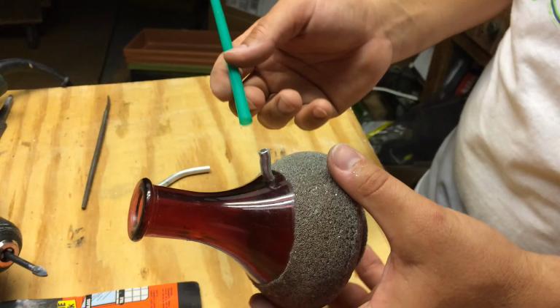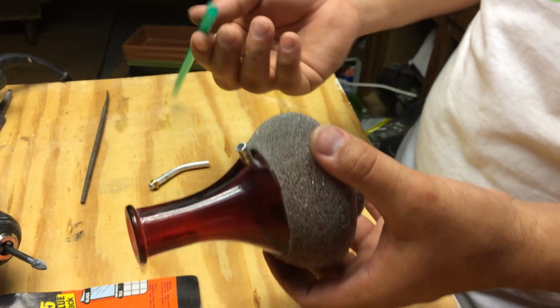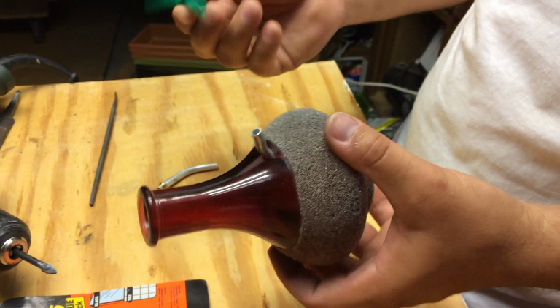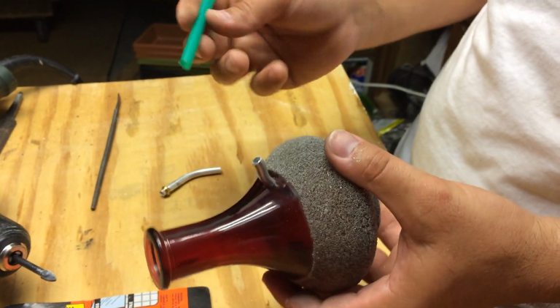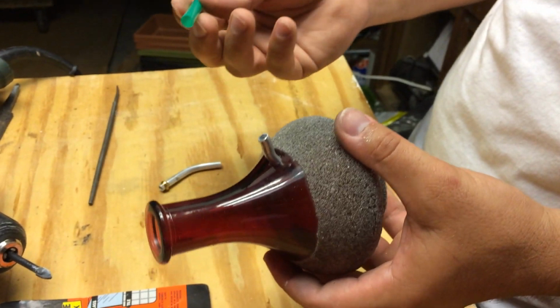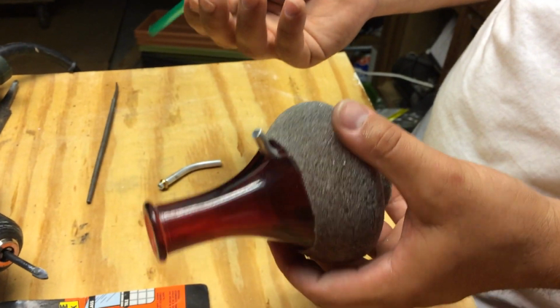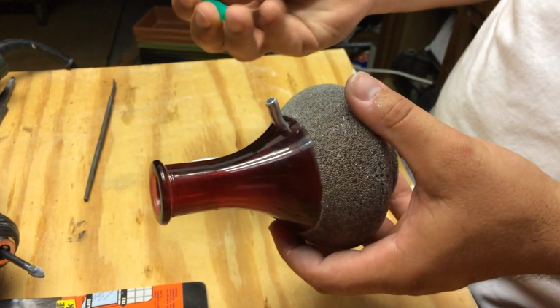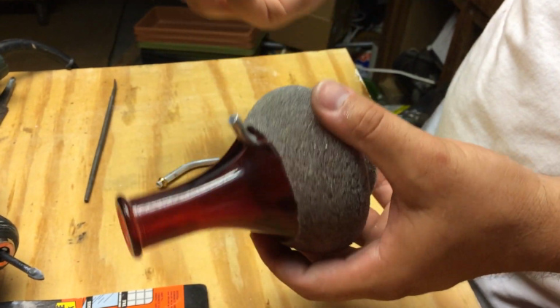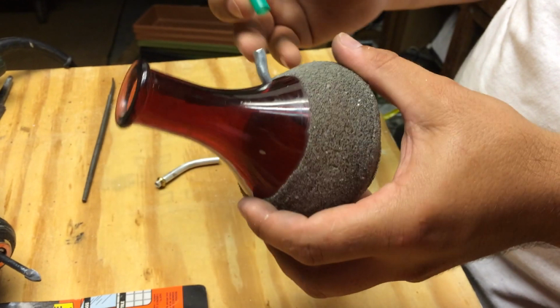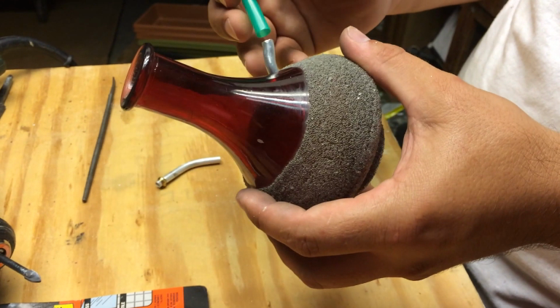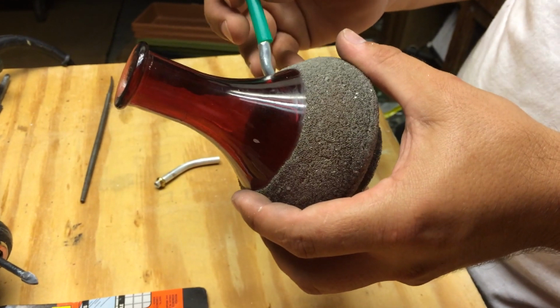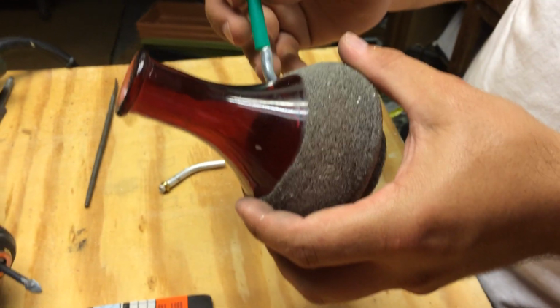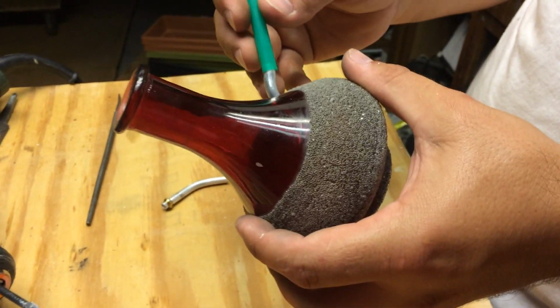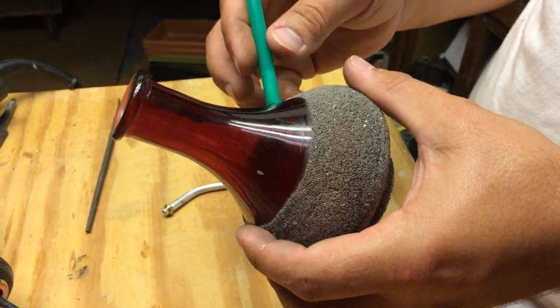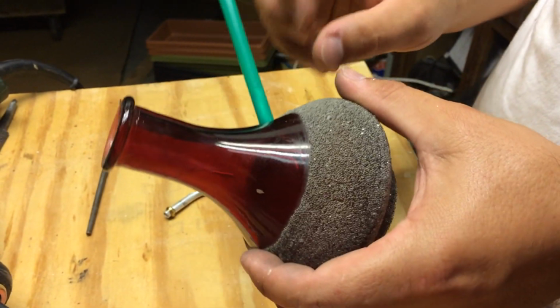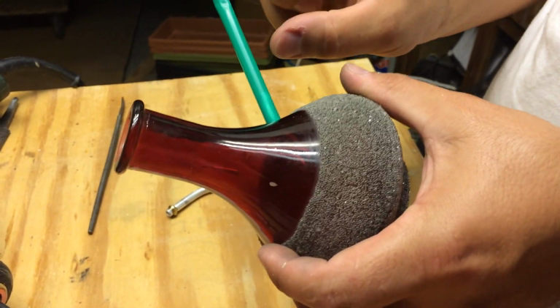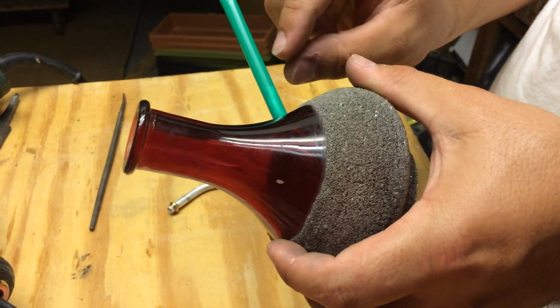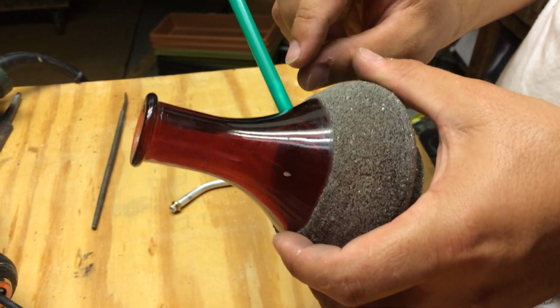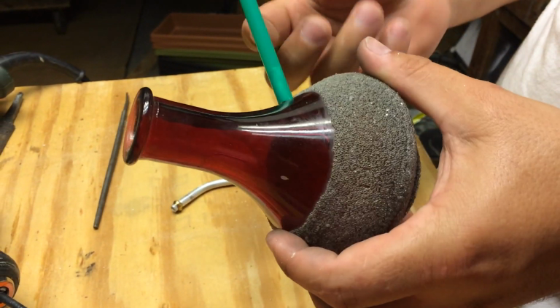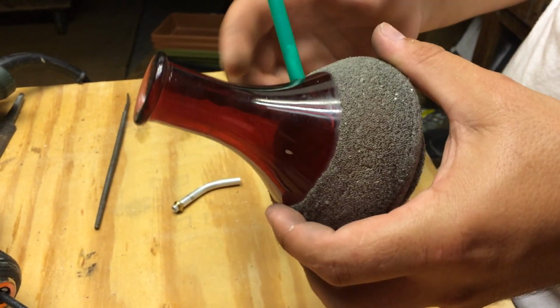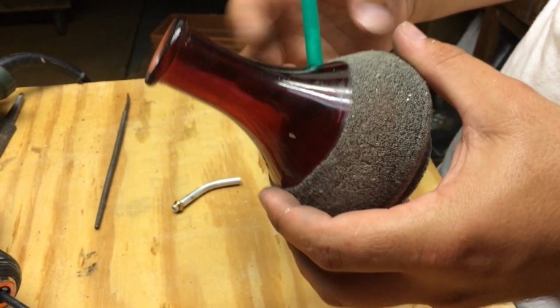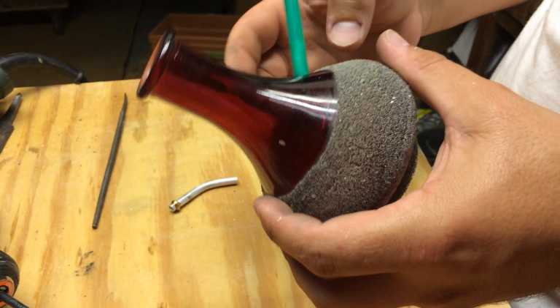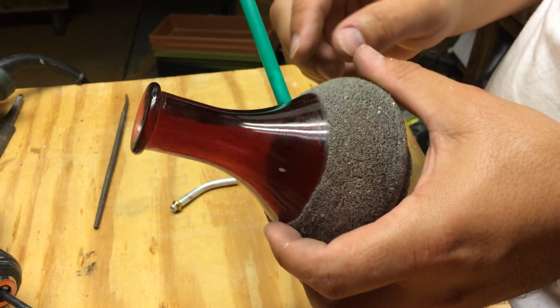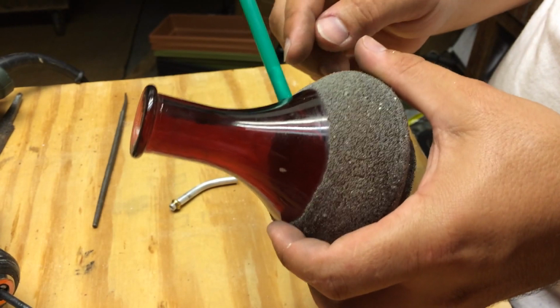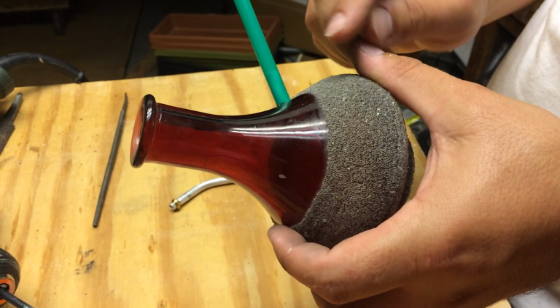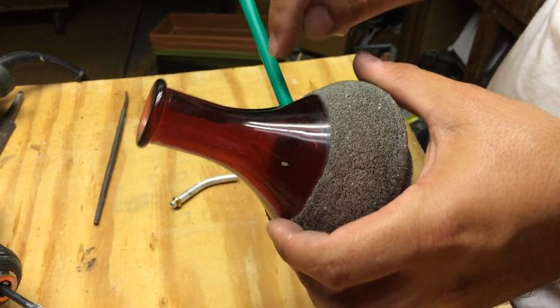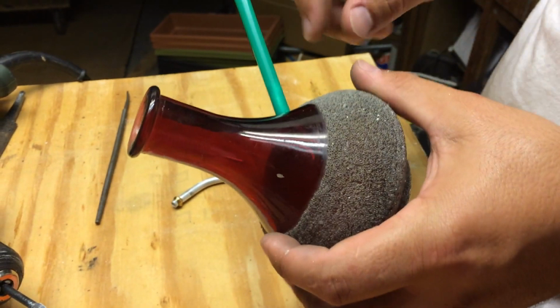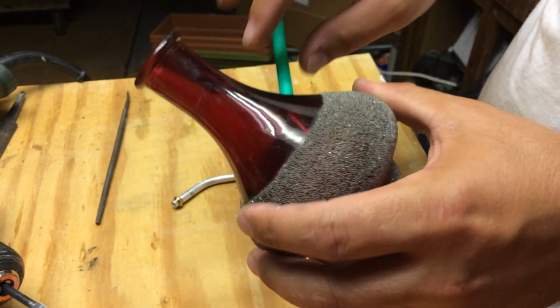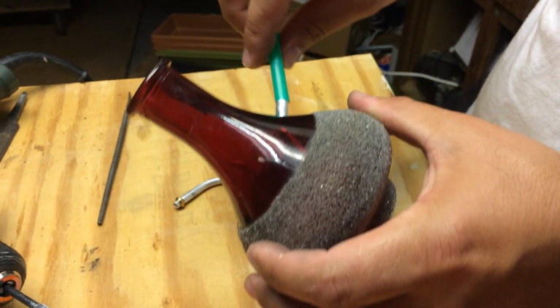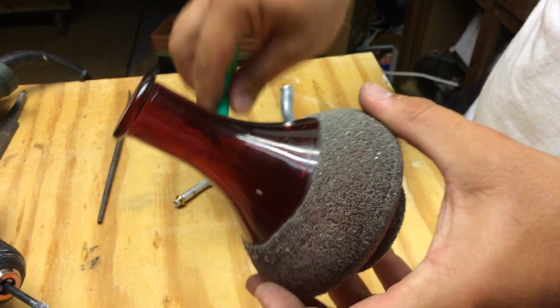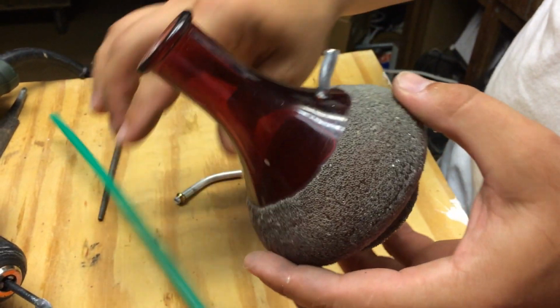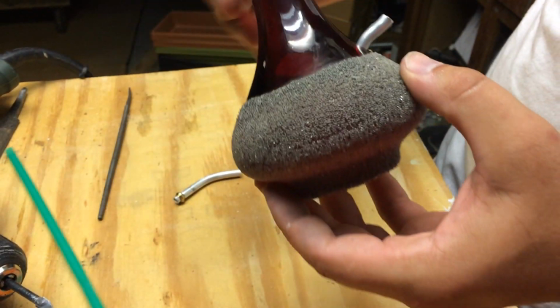I'm thinking to use perhaps this Starbucks straw, put it right in here, and maybe make a little flower type shape with little leaves bending them from there — we'll give it a try.